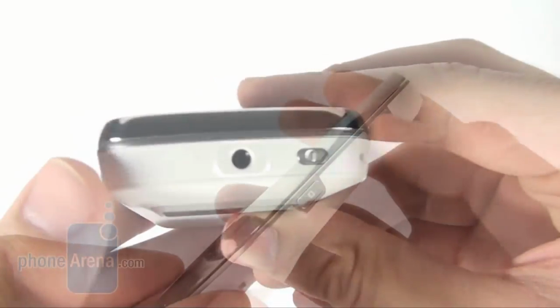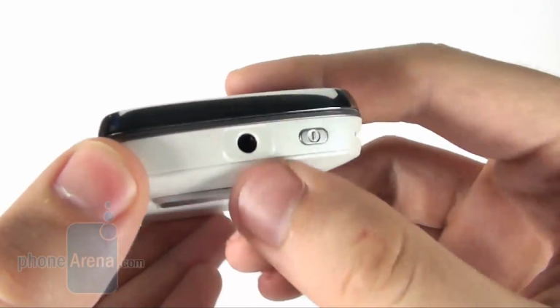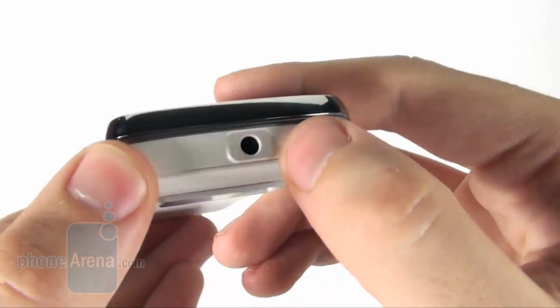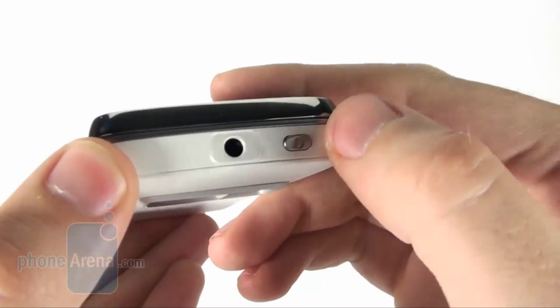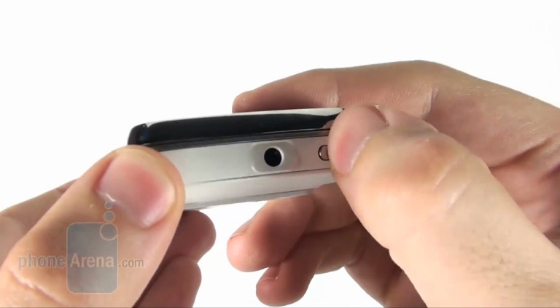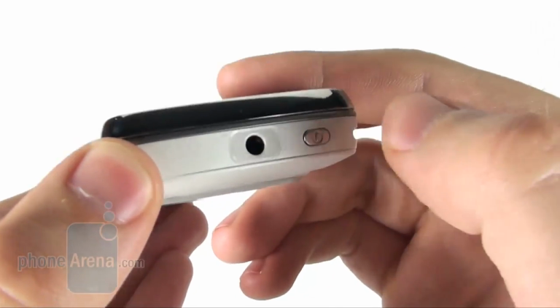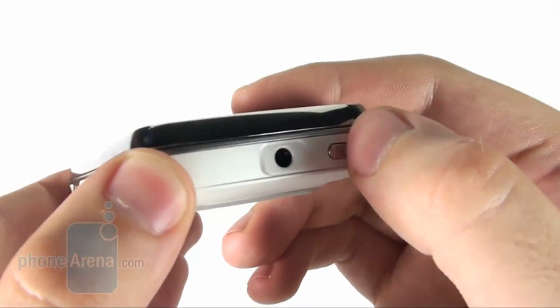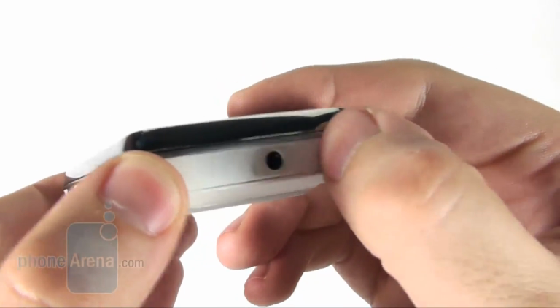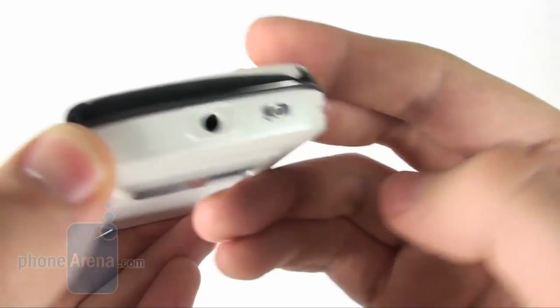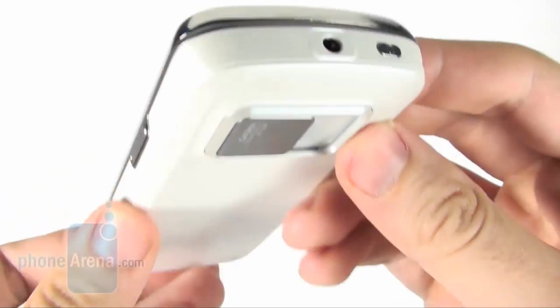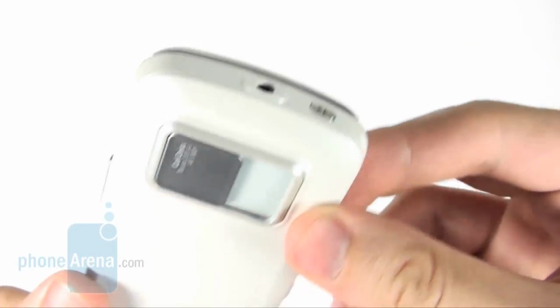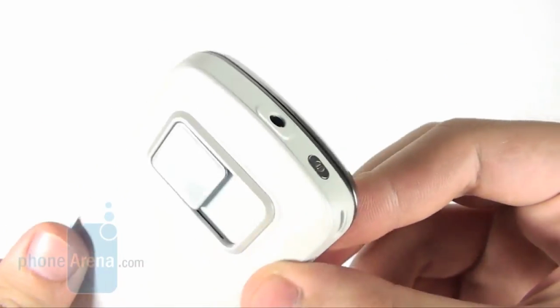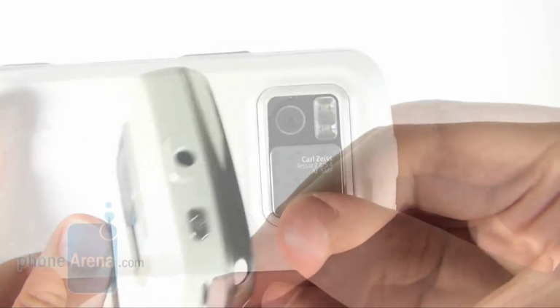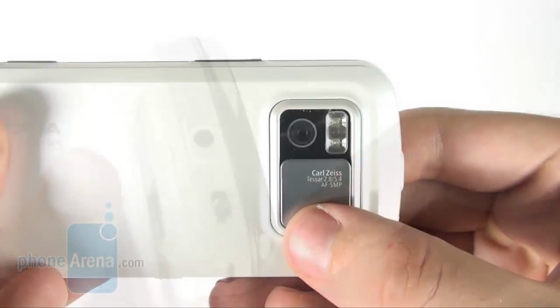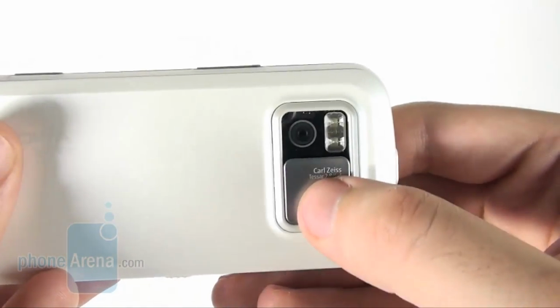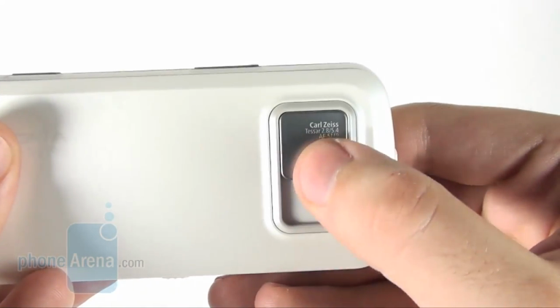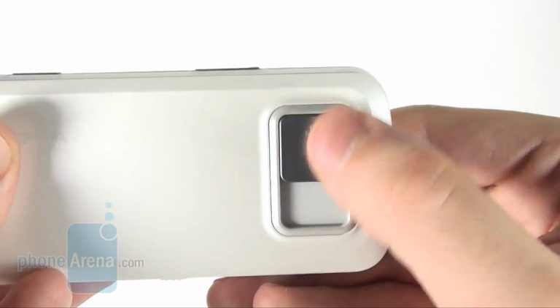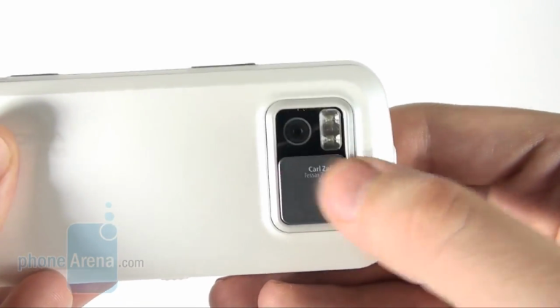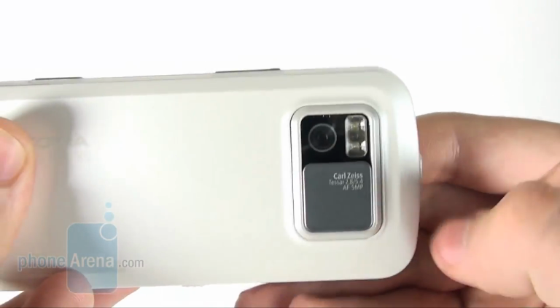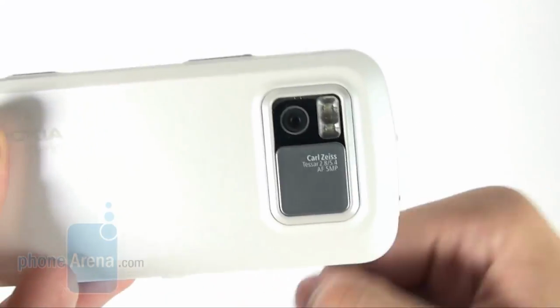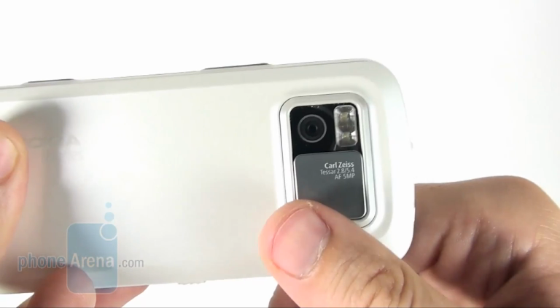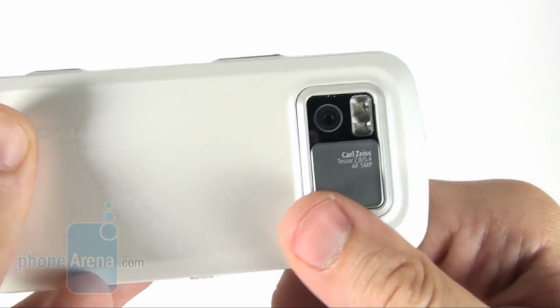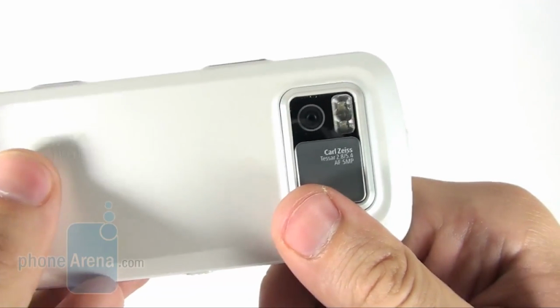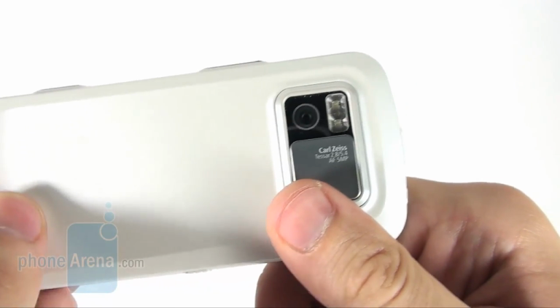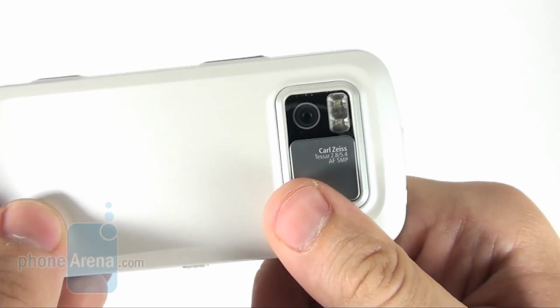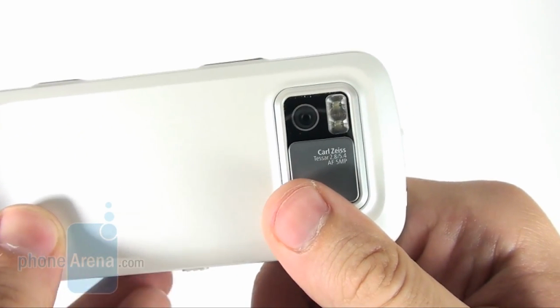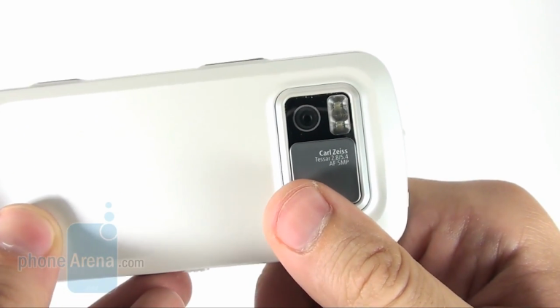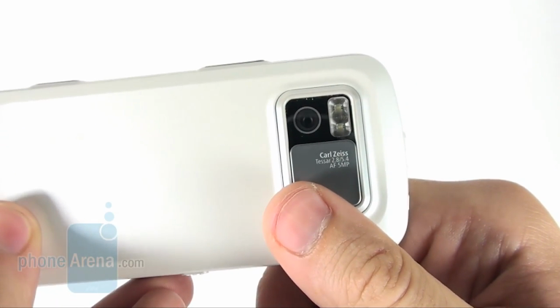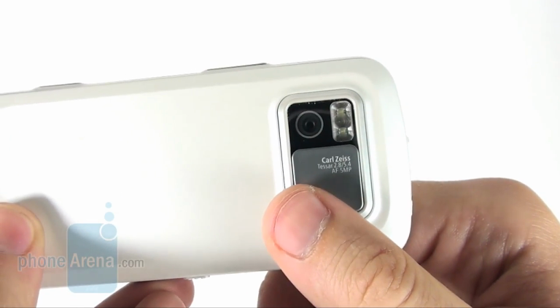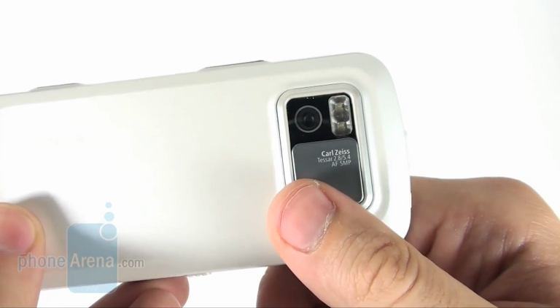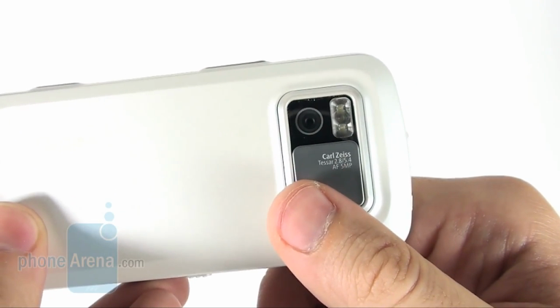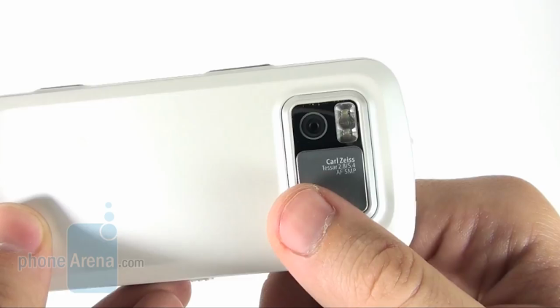The volume rocker is right above the camera shutter and the former is by no means easy to press. The 3.5mm jack and the power button are on the top side of the phone. The 5 megapixel camera with Carl Zeiss optics and double LED flash is on the back, protected with a plastic flap.